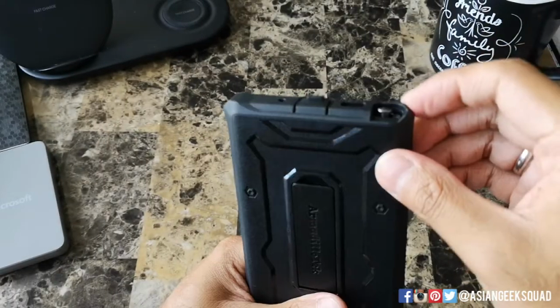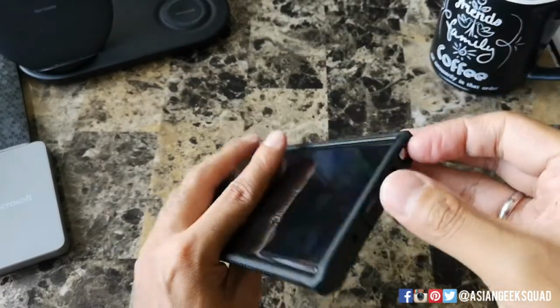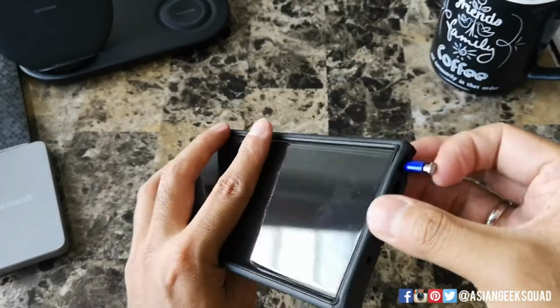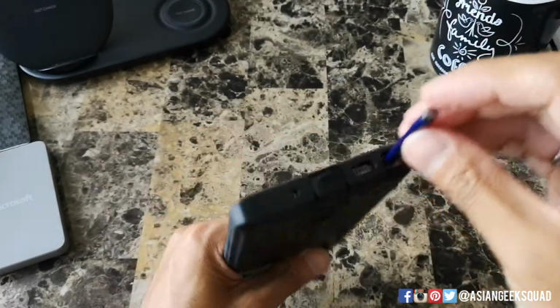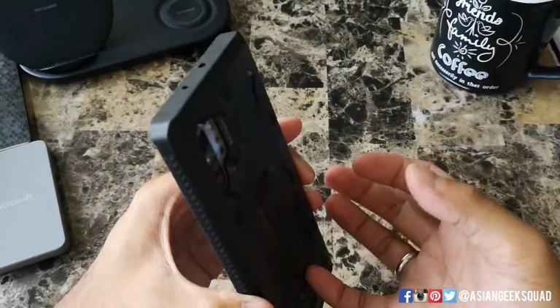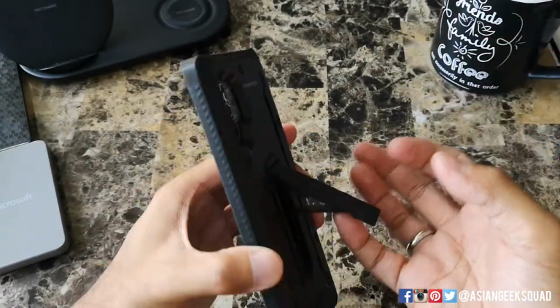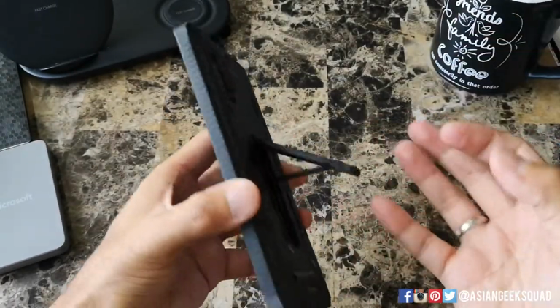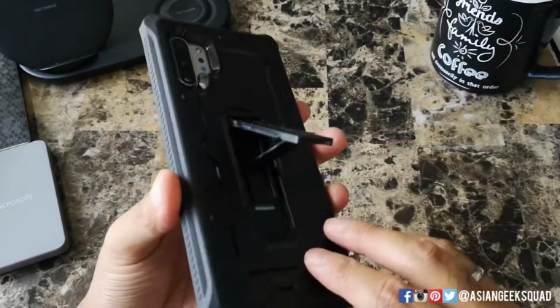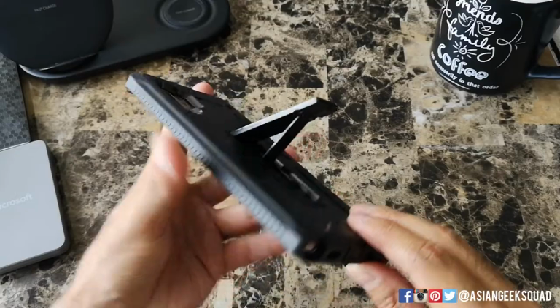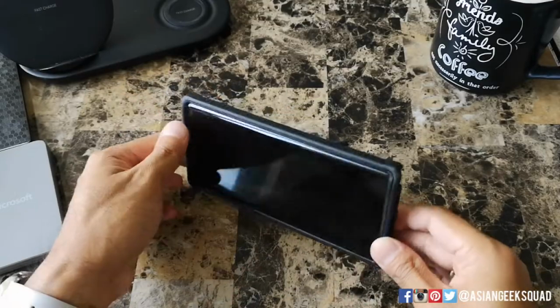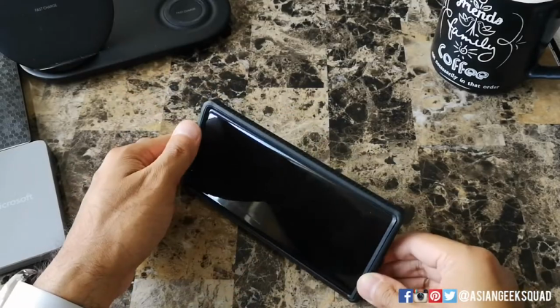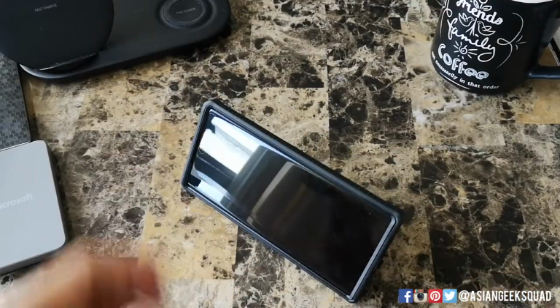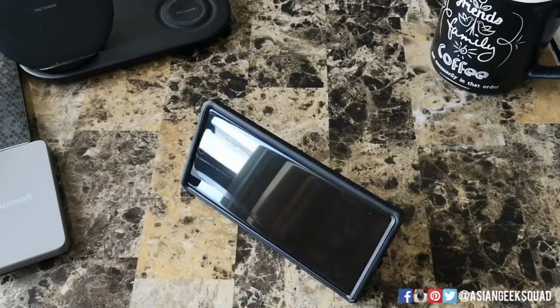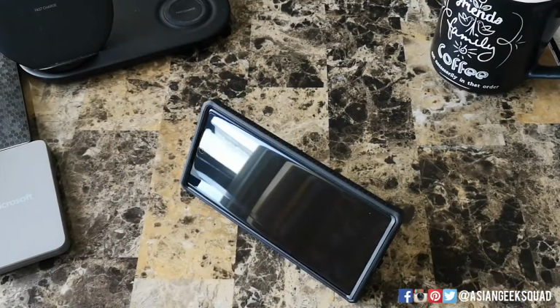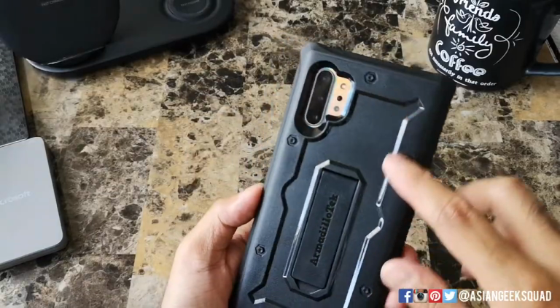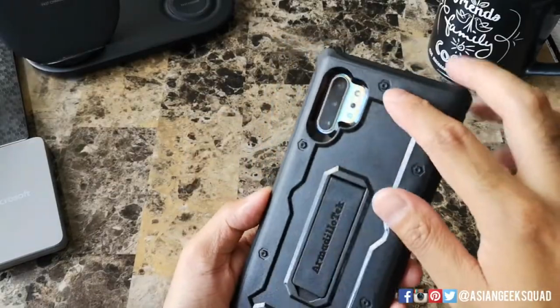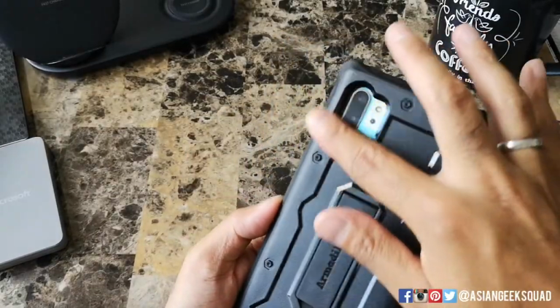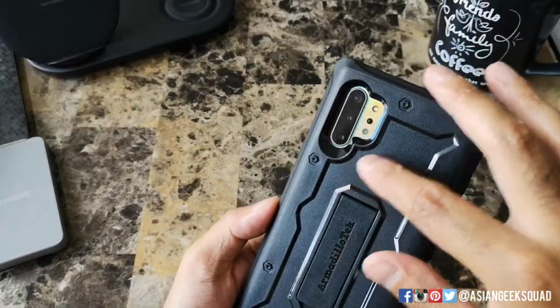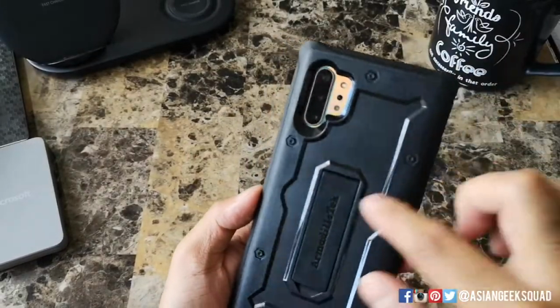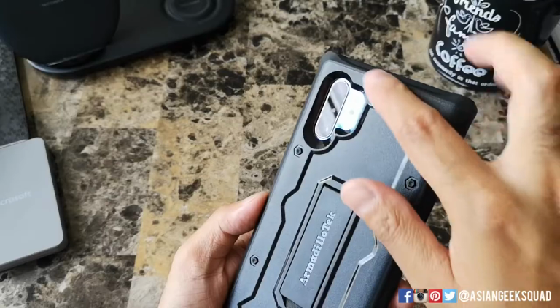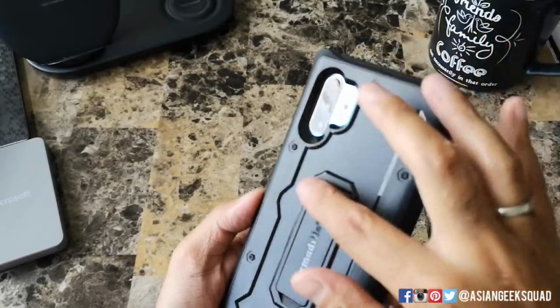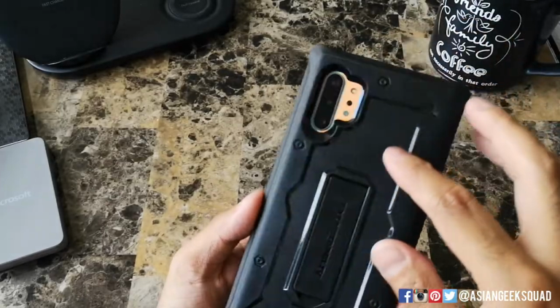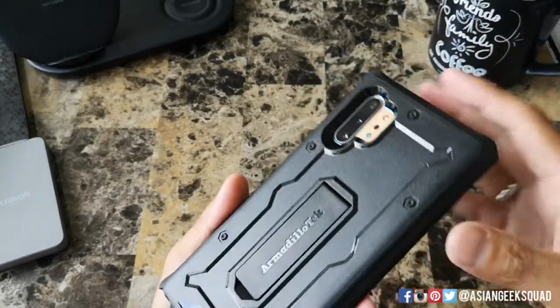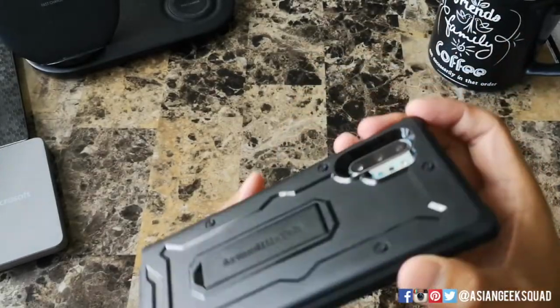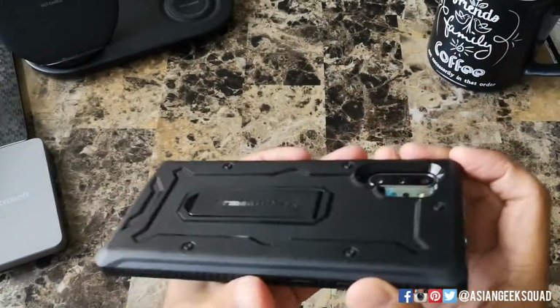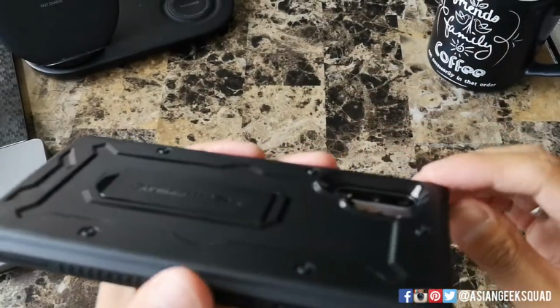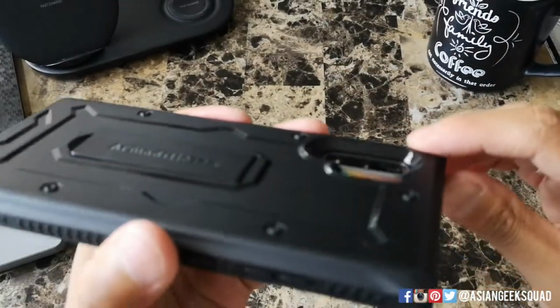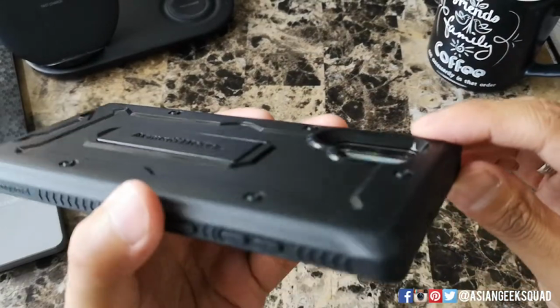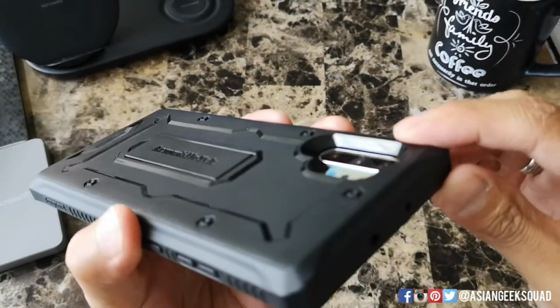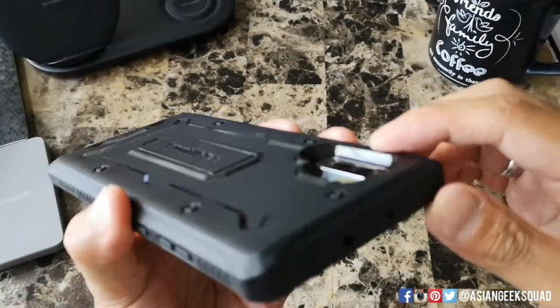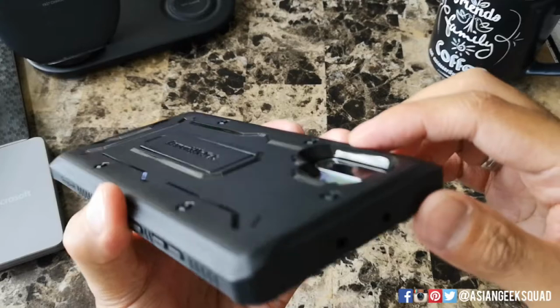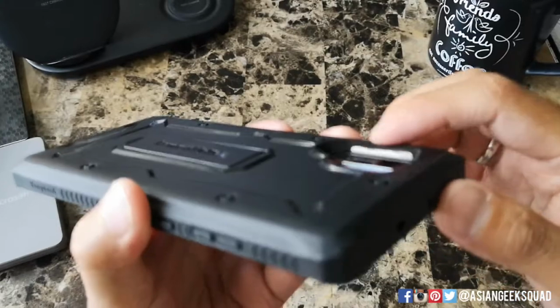The S Pen is easy to remove, and it also comes with a kickstand on the back if you want to watch anything on your phone. Looking at the back, there's a big cutout for the camera, and you can see how much protection you have on the back.